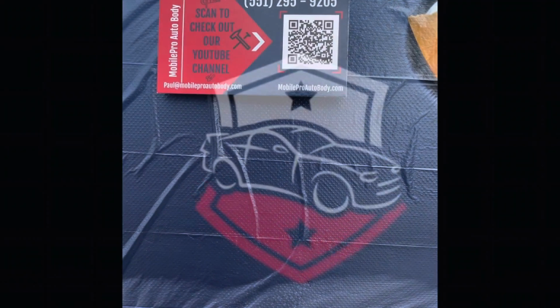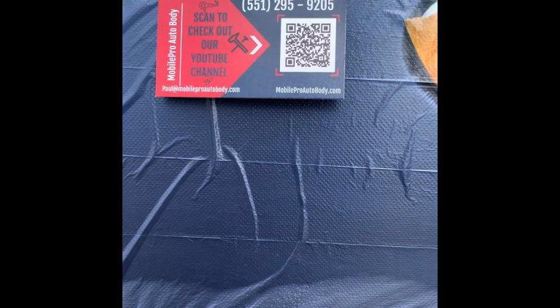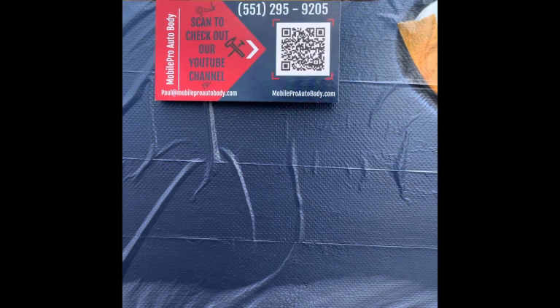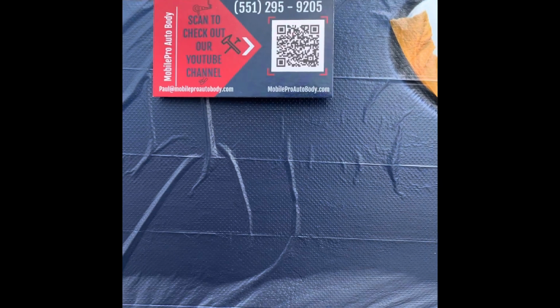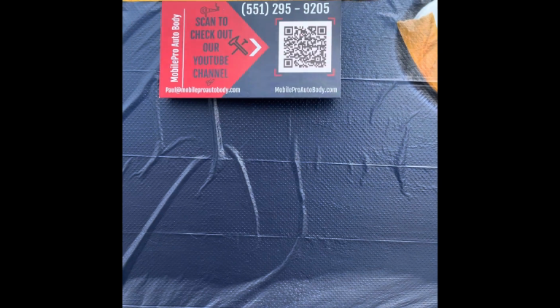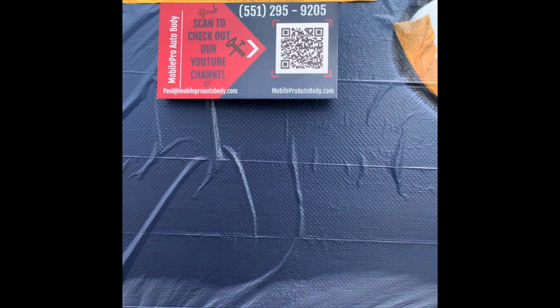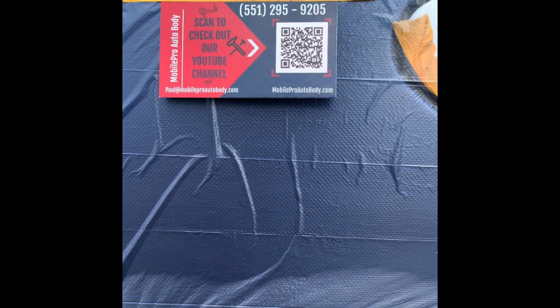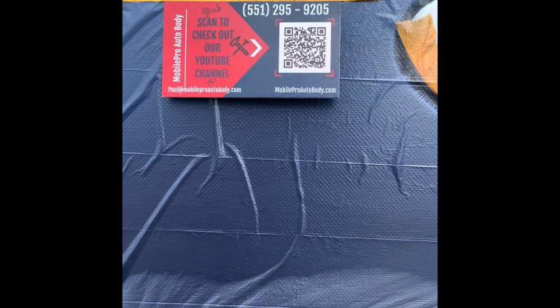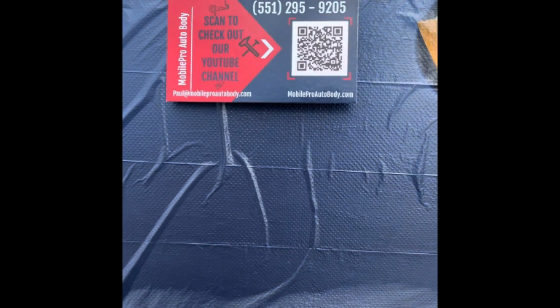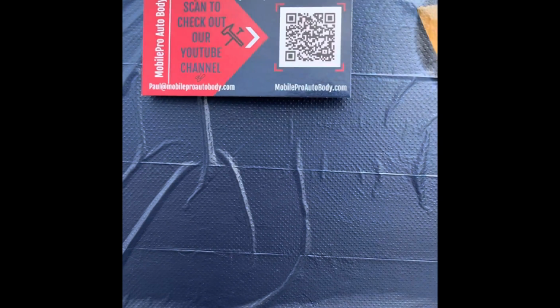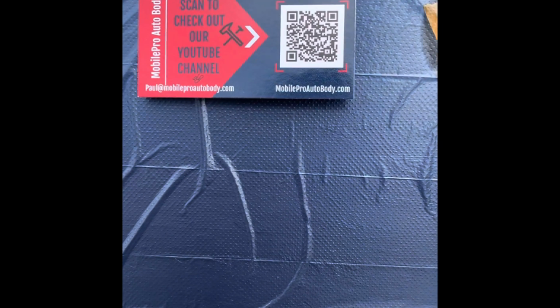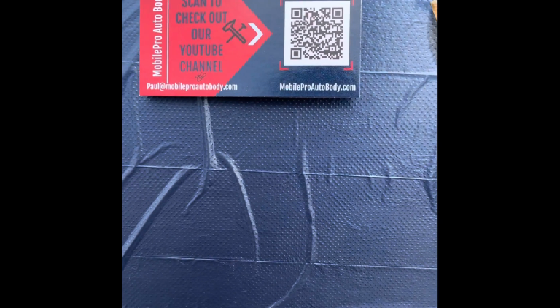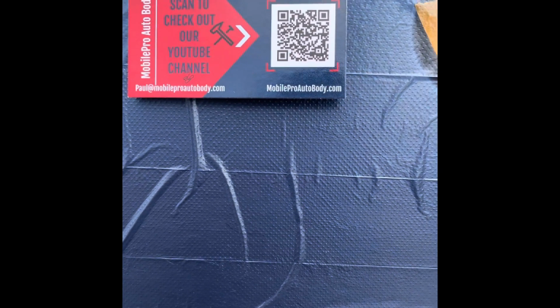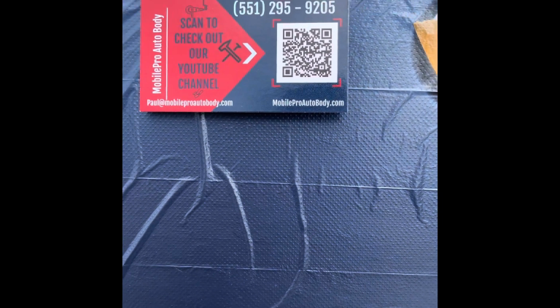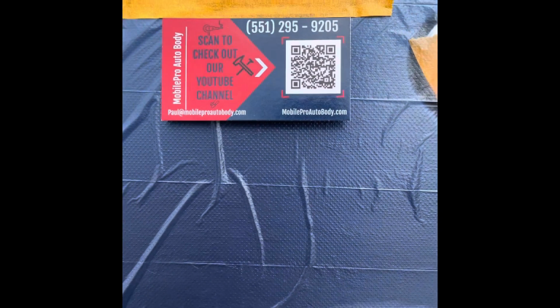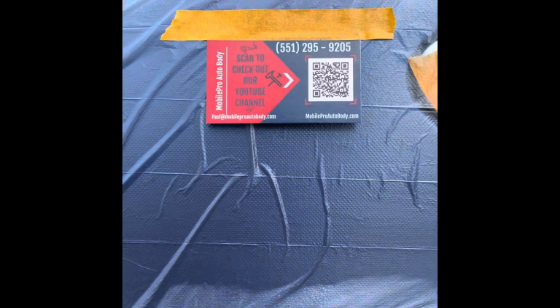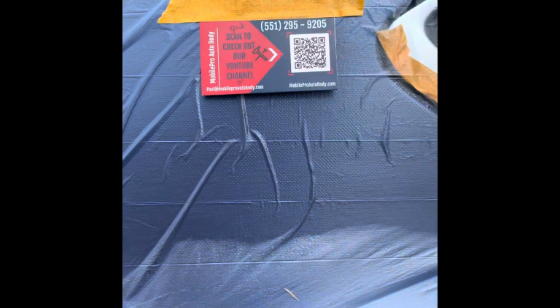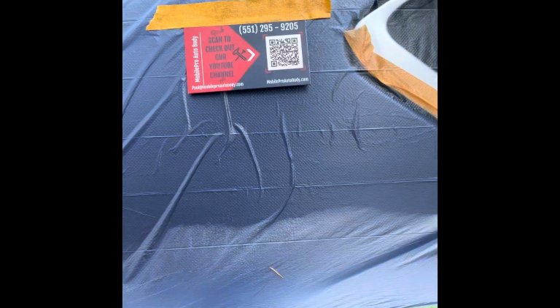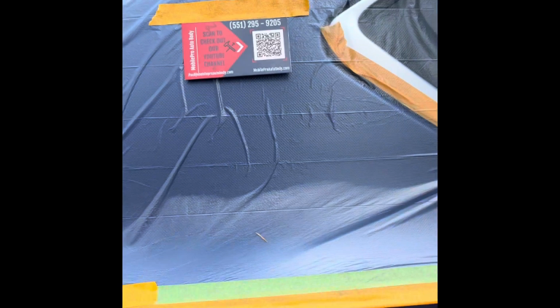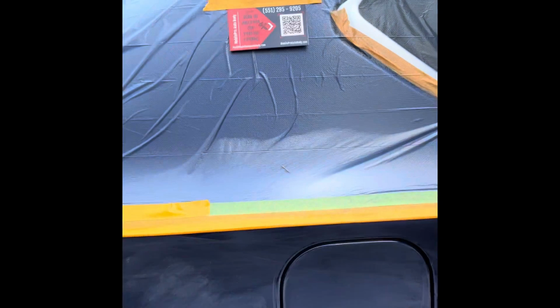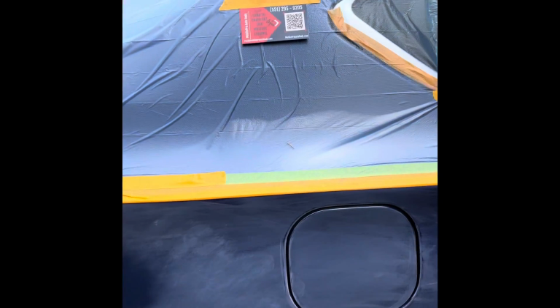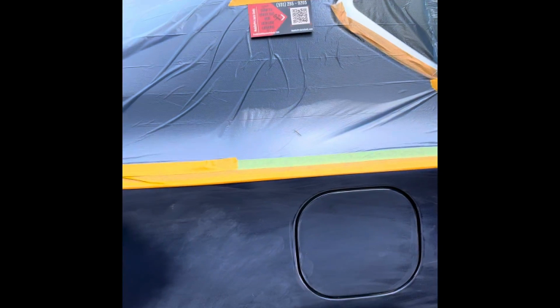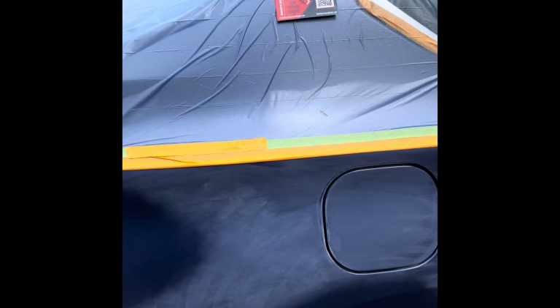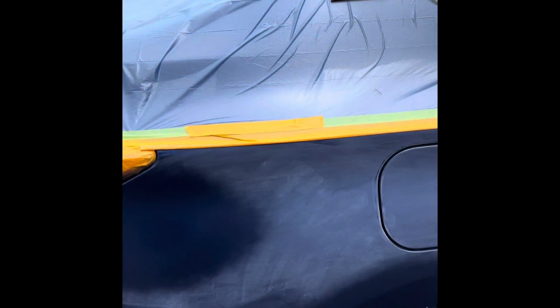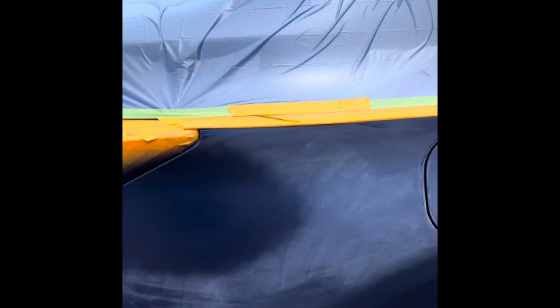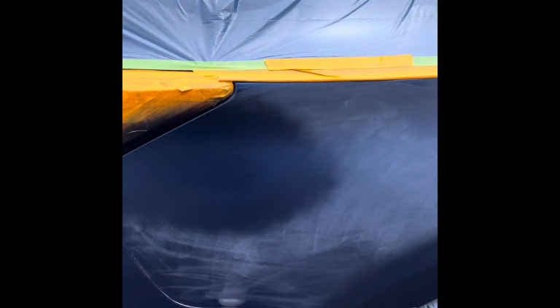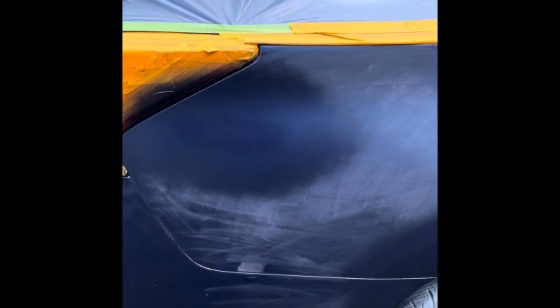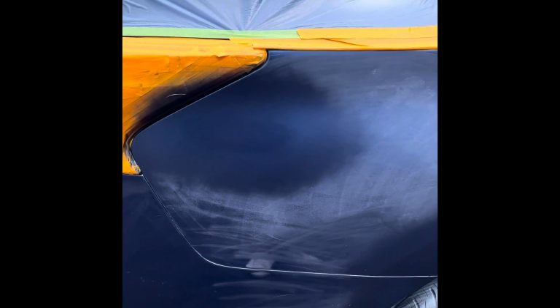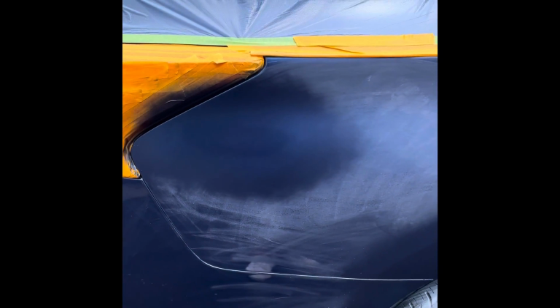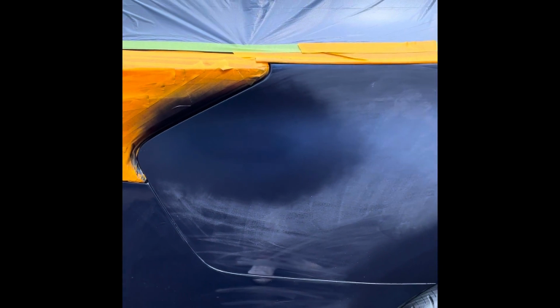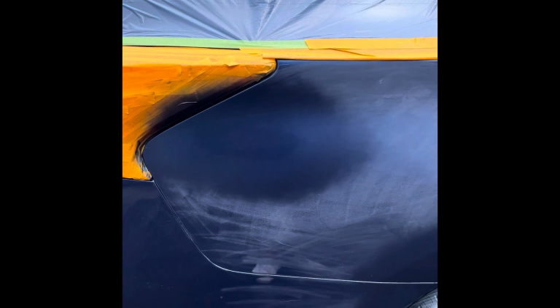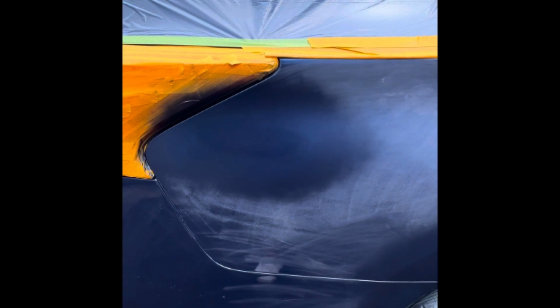Hey, how's it going guys? Paul from Mobile Pro Auto Body here. You can also visit us at mobileproautobody.com. Today we were working on this Nissan Sentra, color code RAY, which is a nice metallic blue.